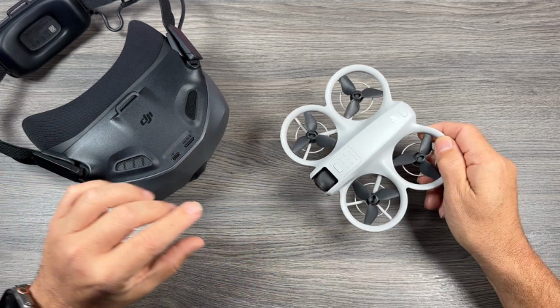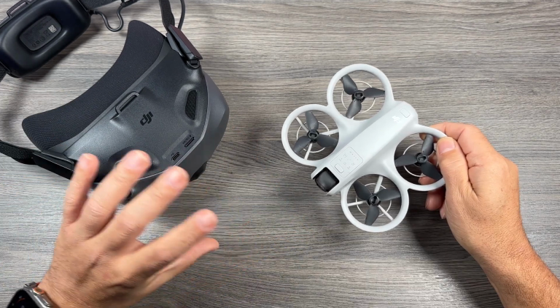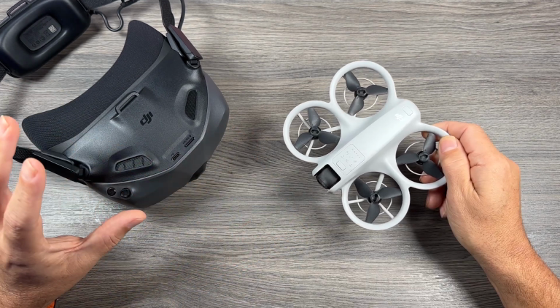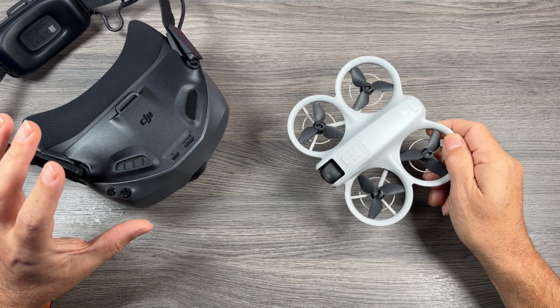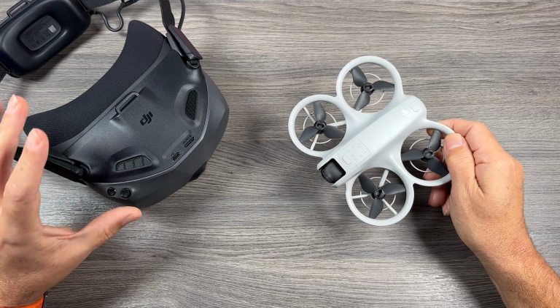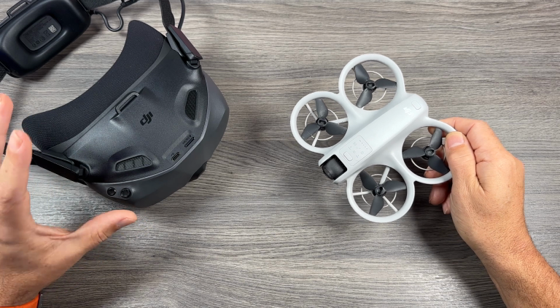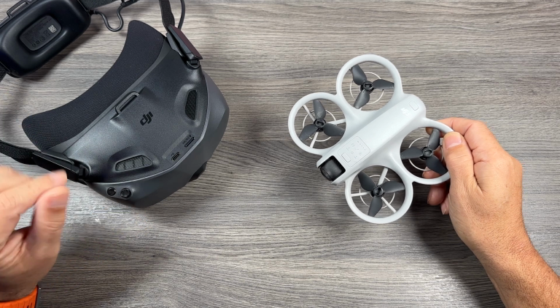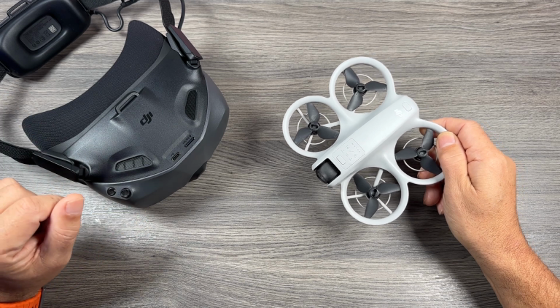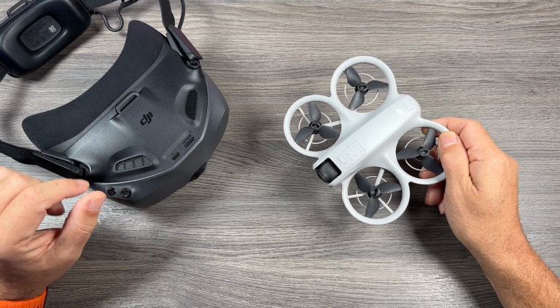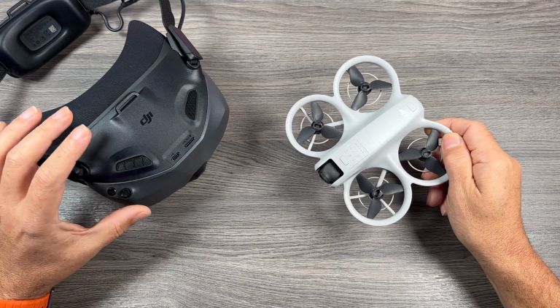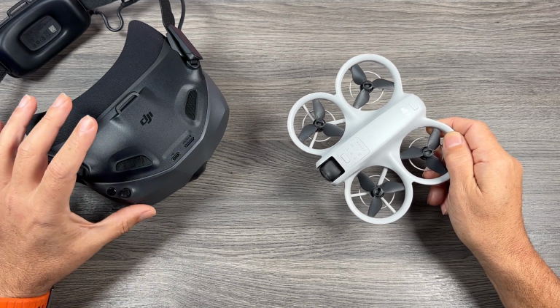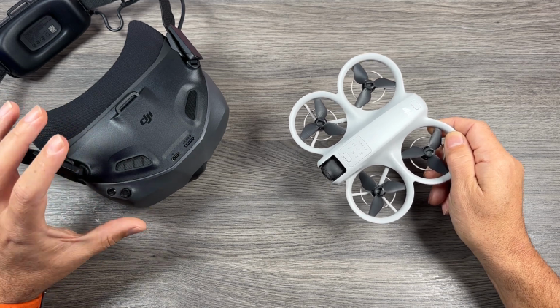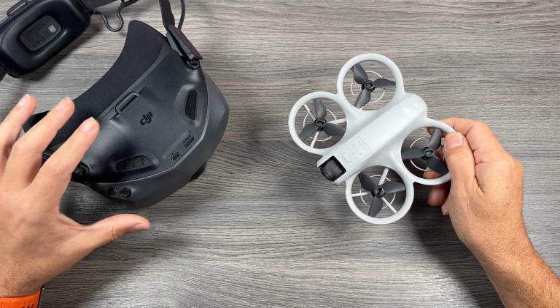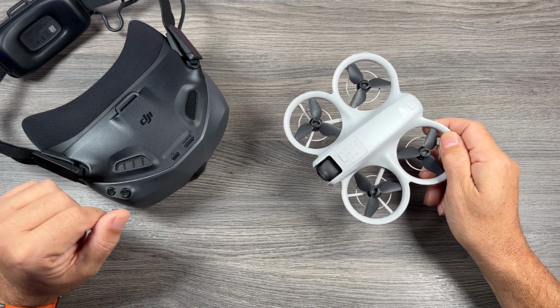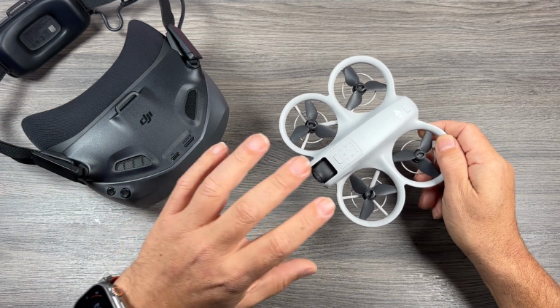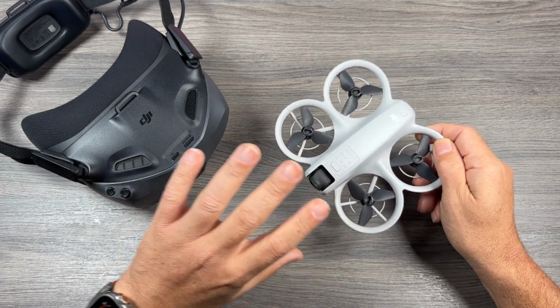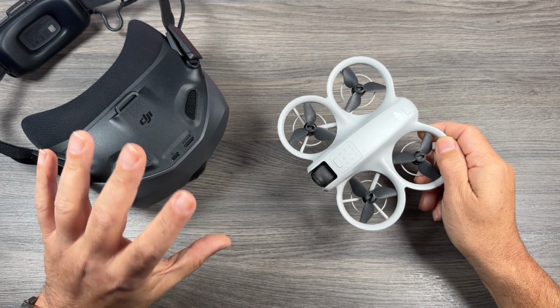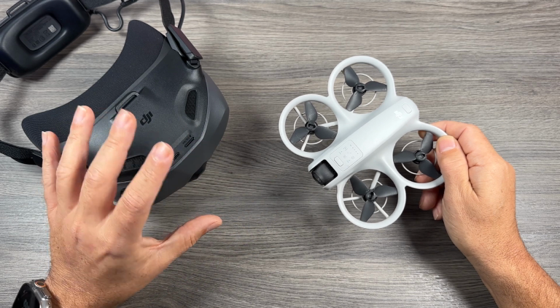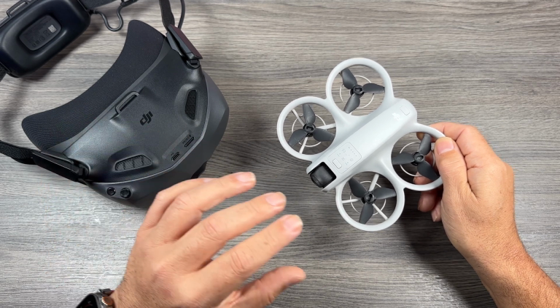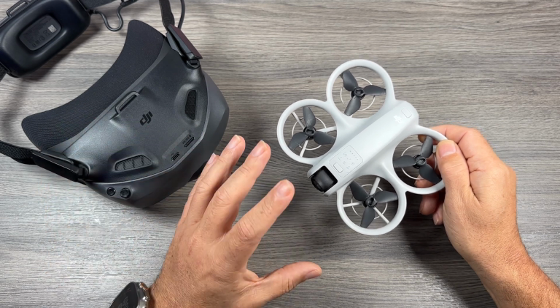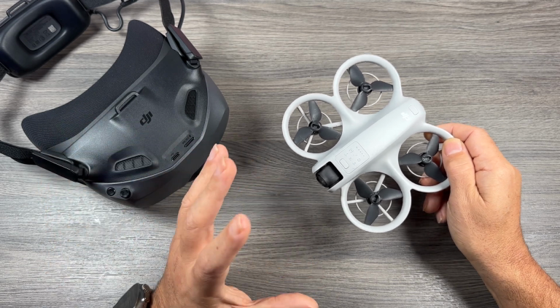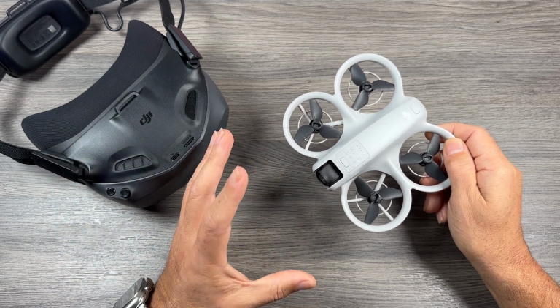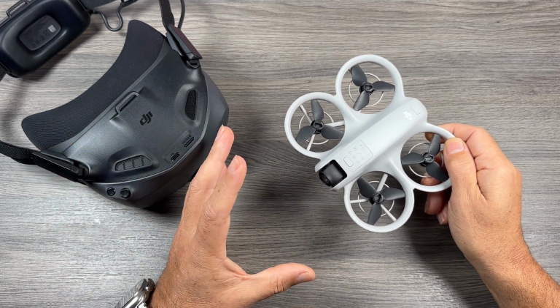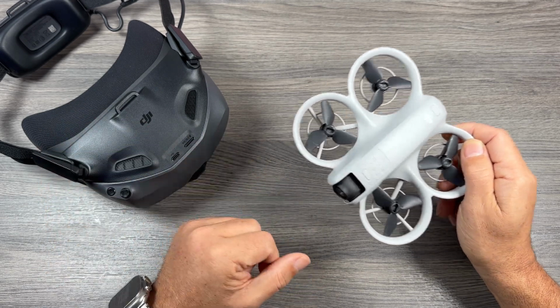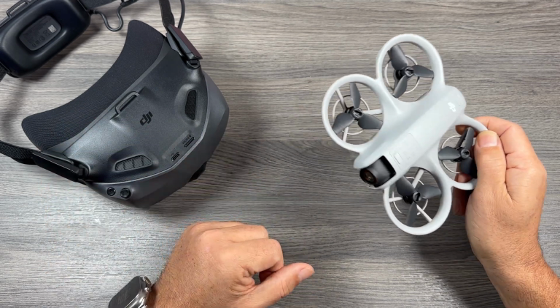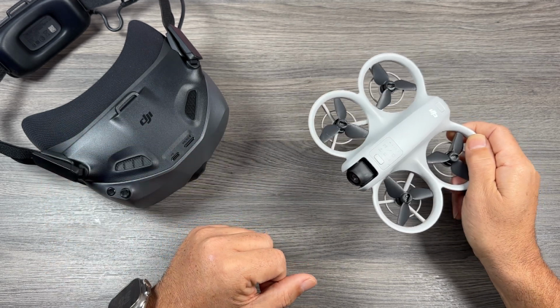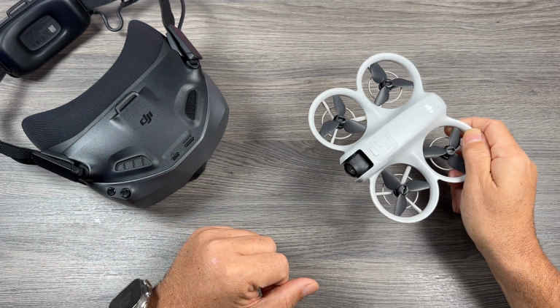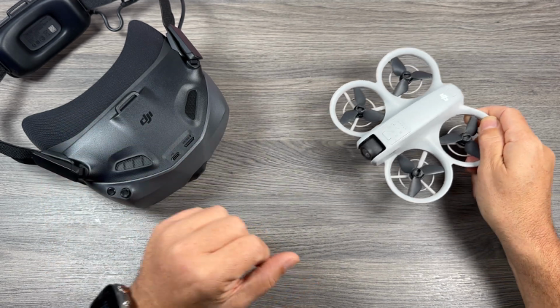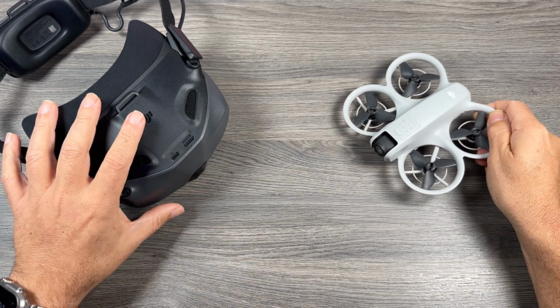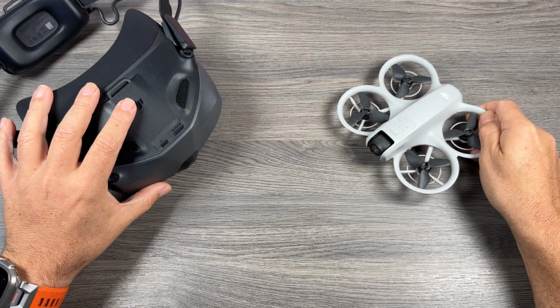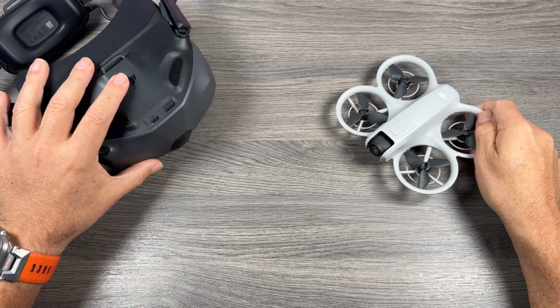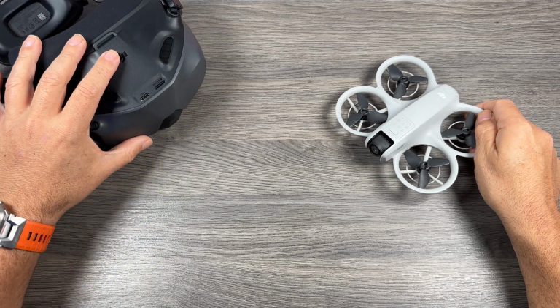I've made a review video about these goggles — I'll link it in the description if you're interested. But even if you don't plan on purchasing the goggles, you'll still be able to make use of this firmware update, as they've added some interesting new features.